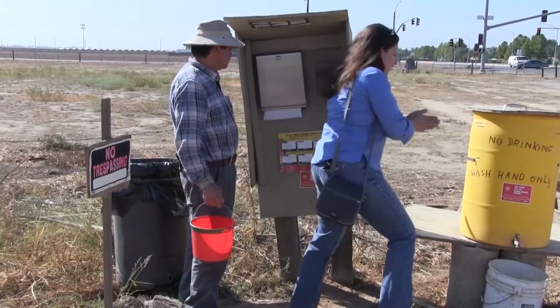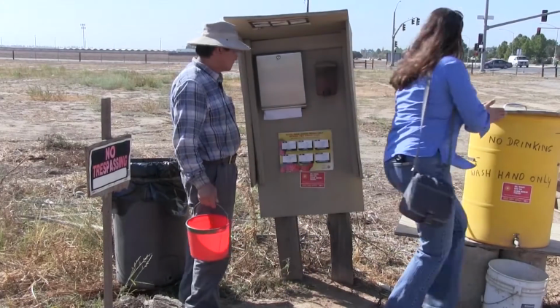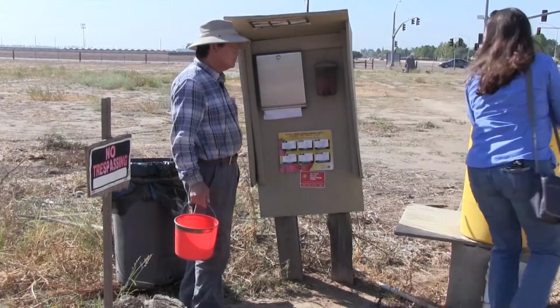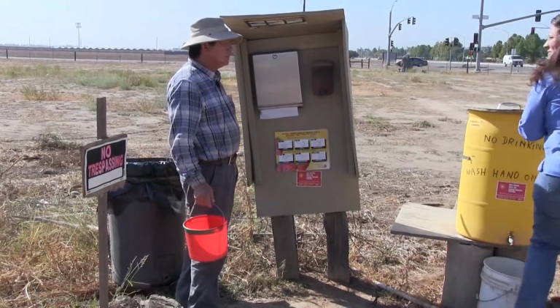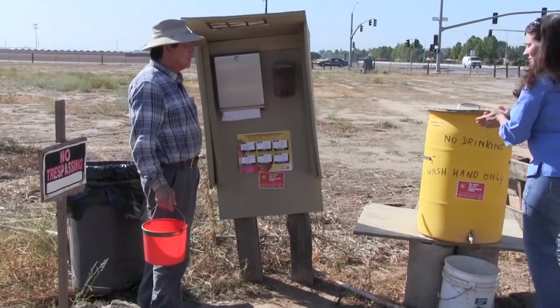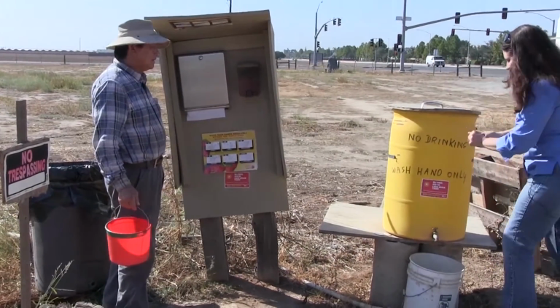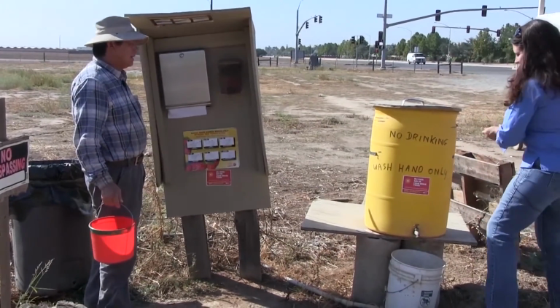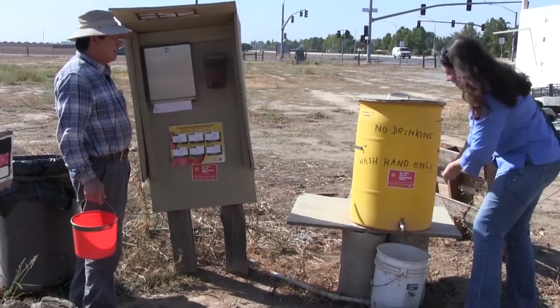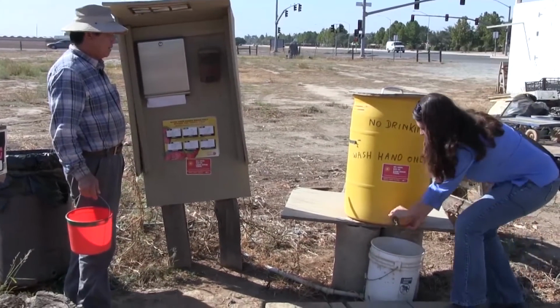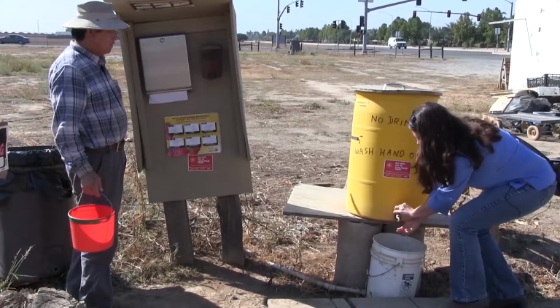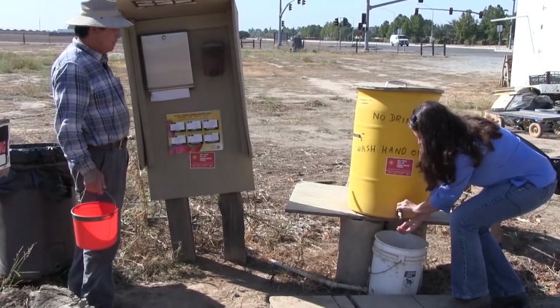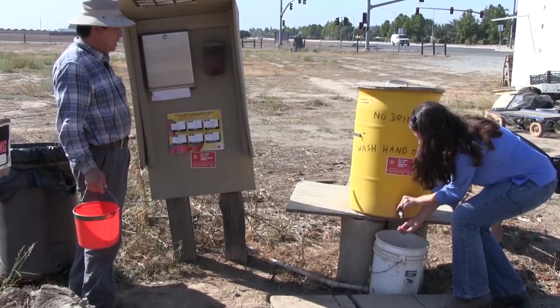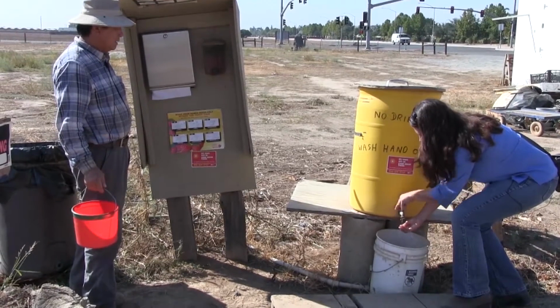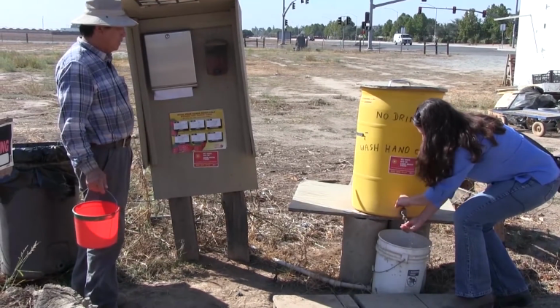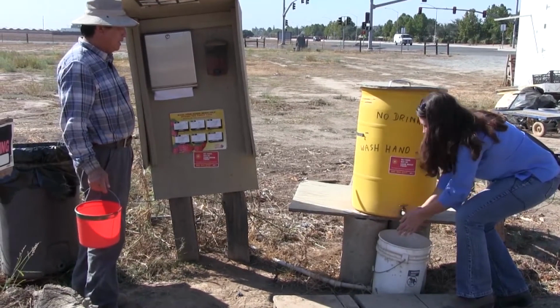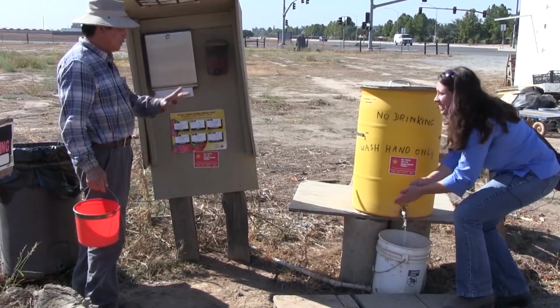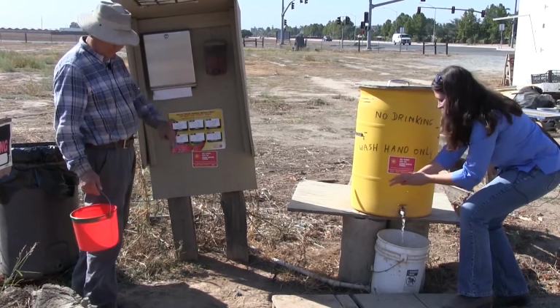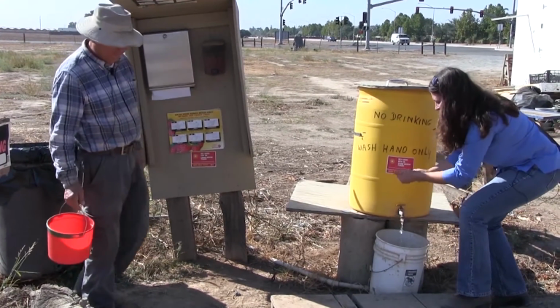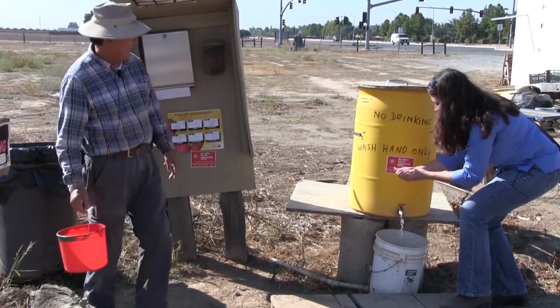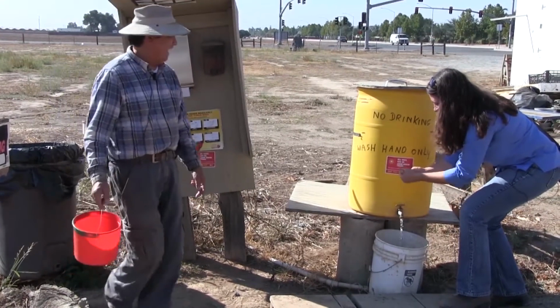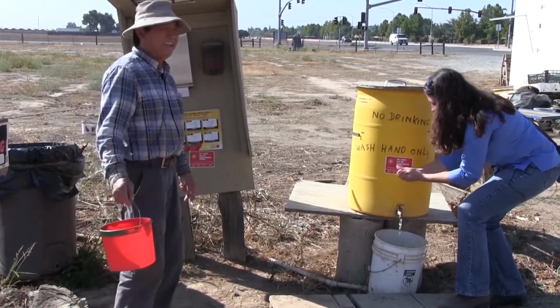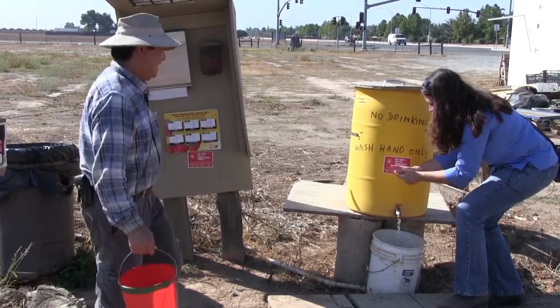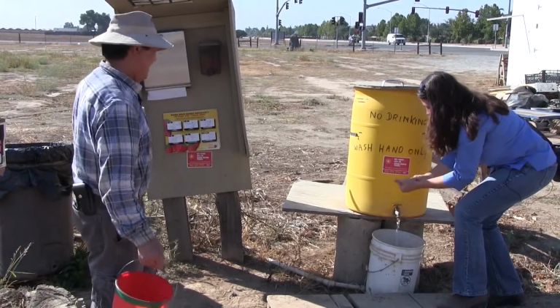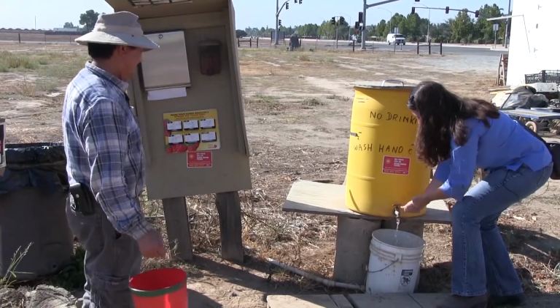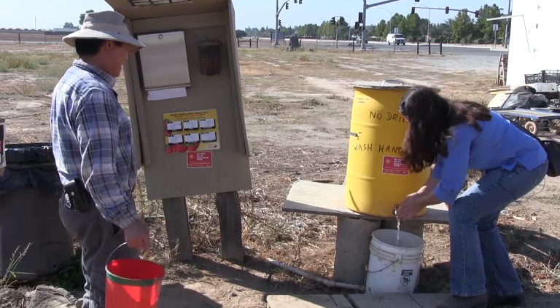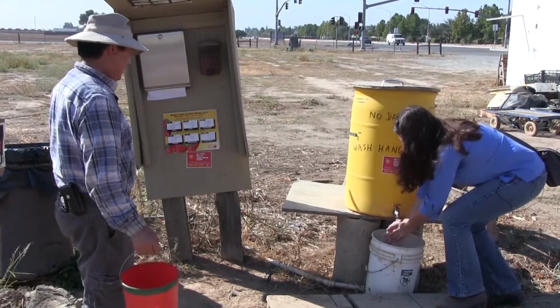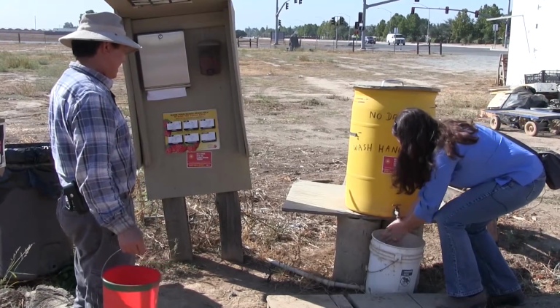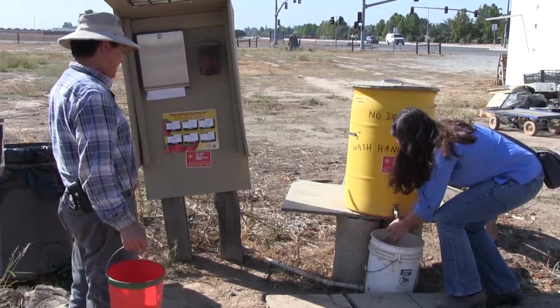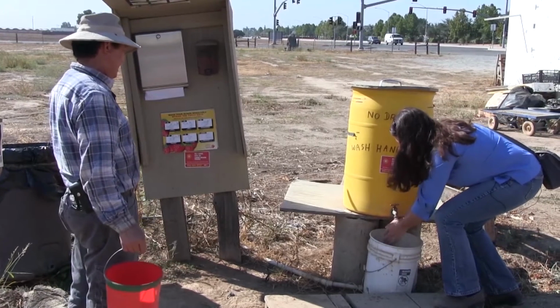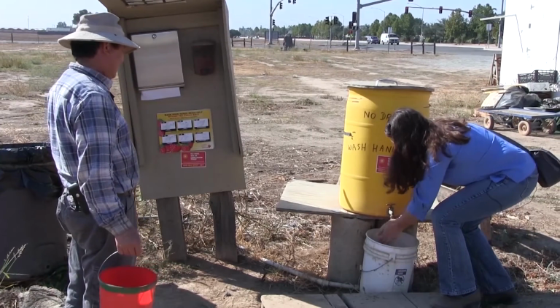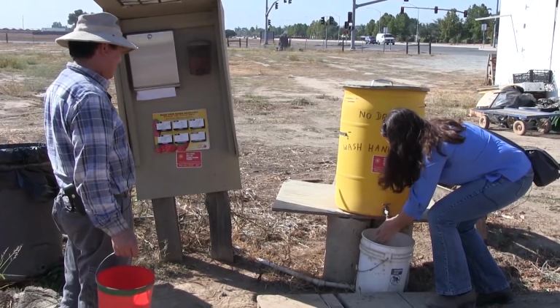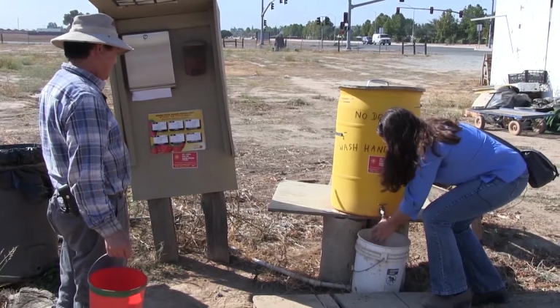How long do I have to wash my hands for? You sing happy birthday twice. That's cool.